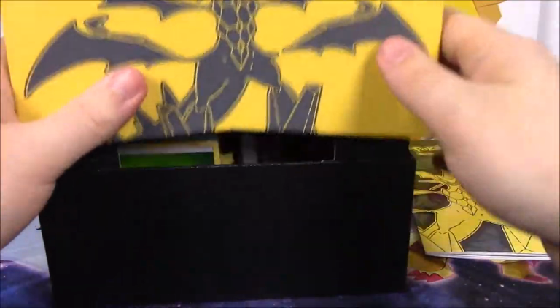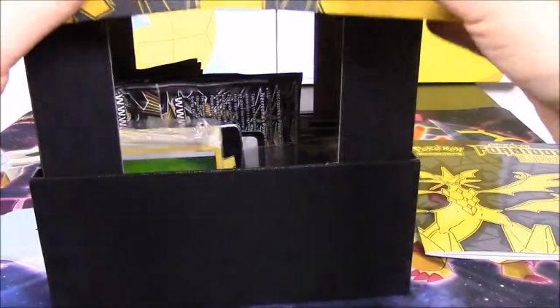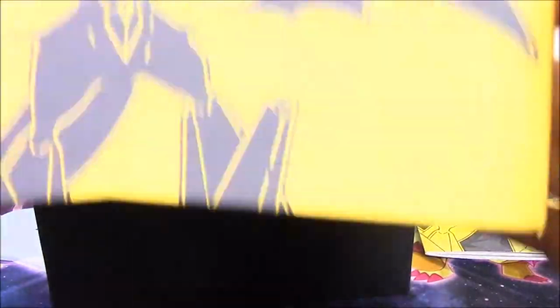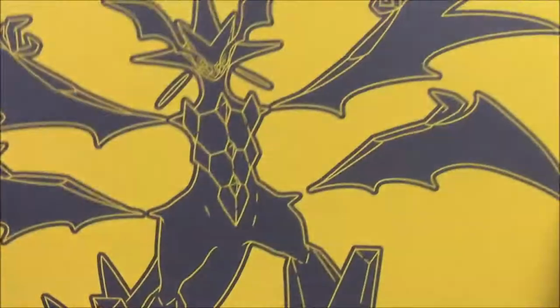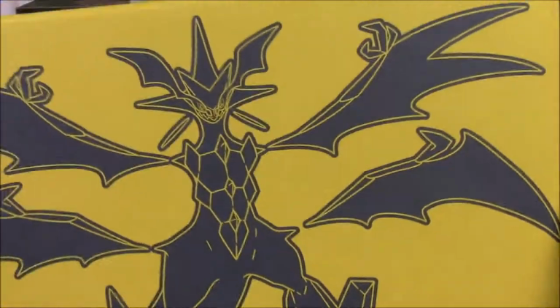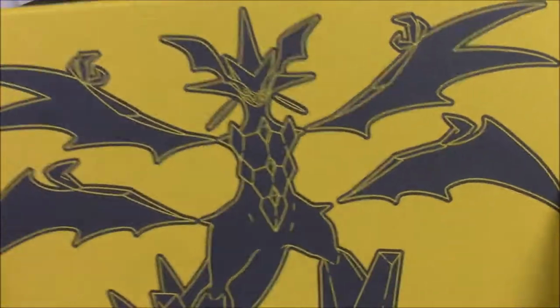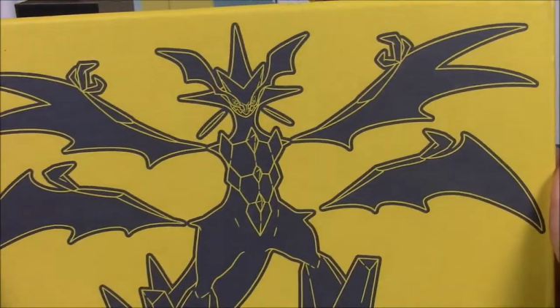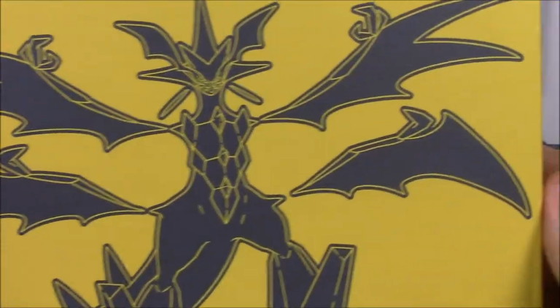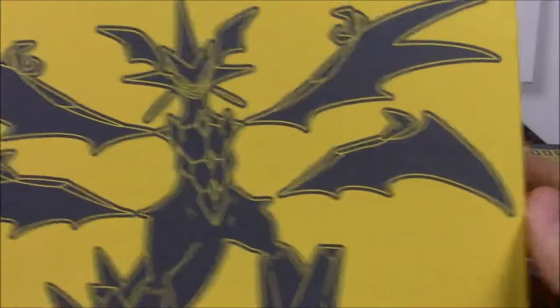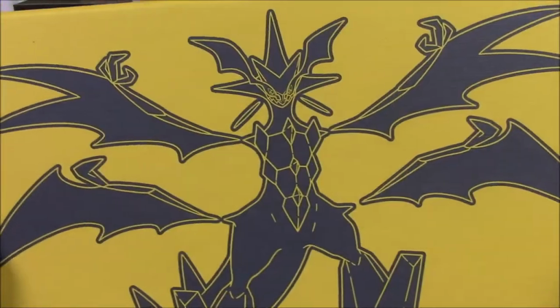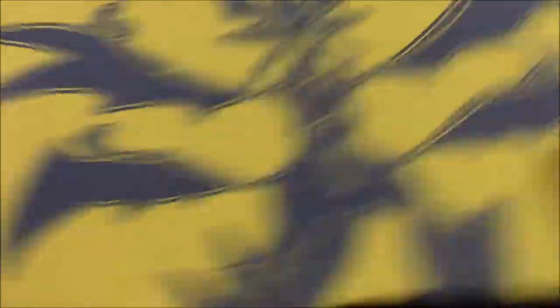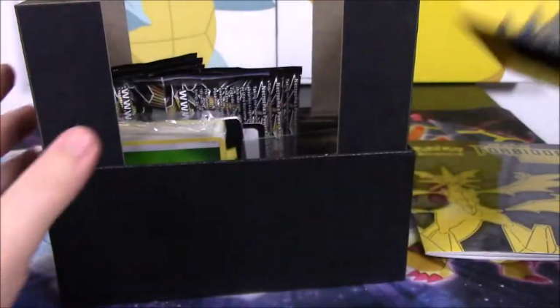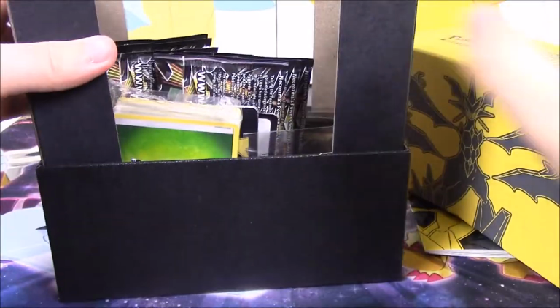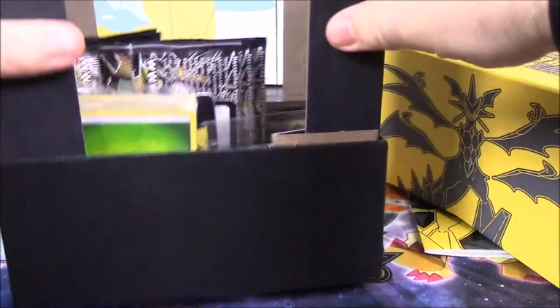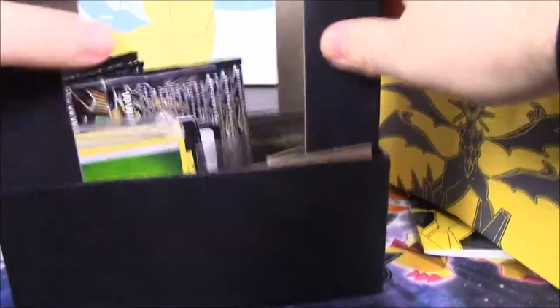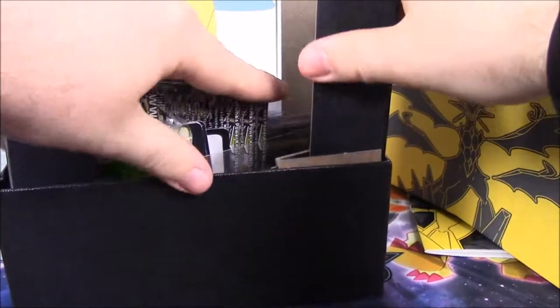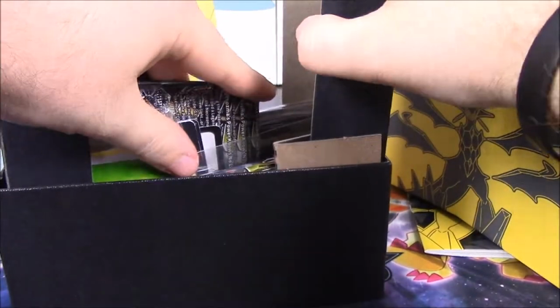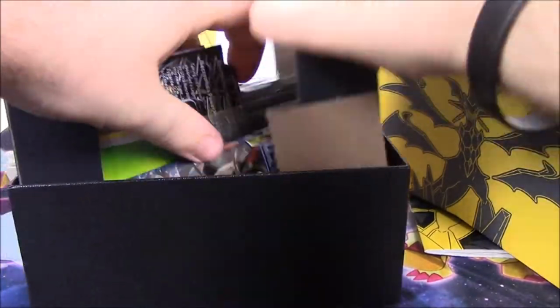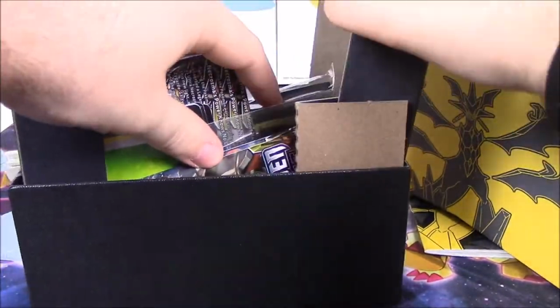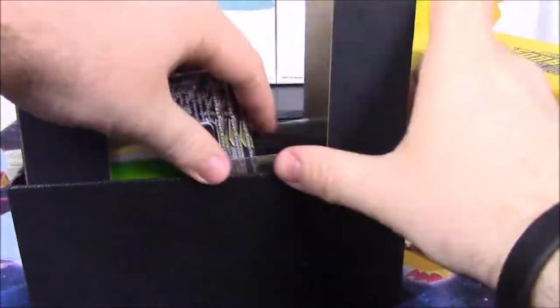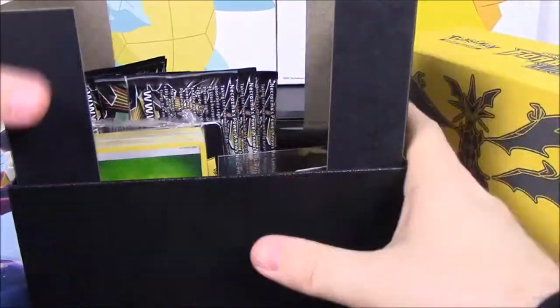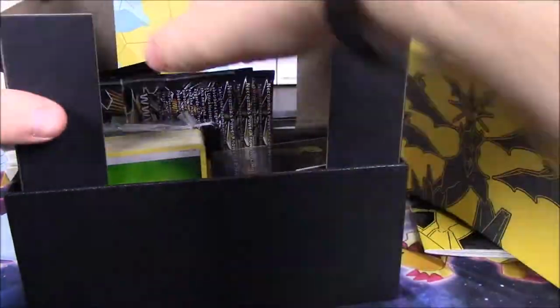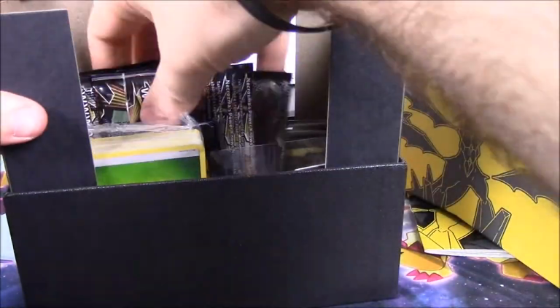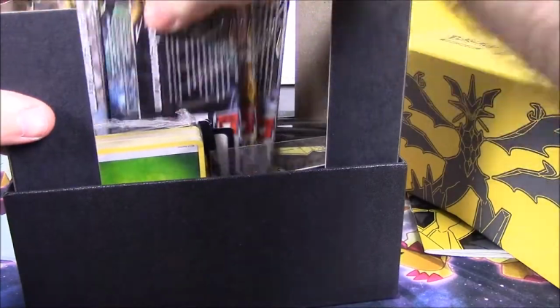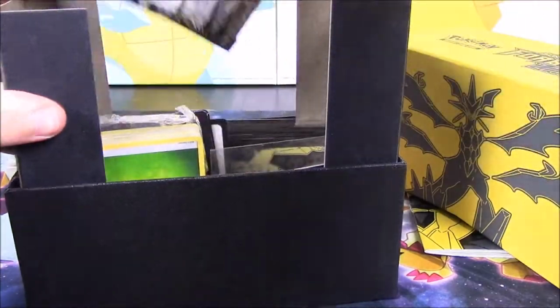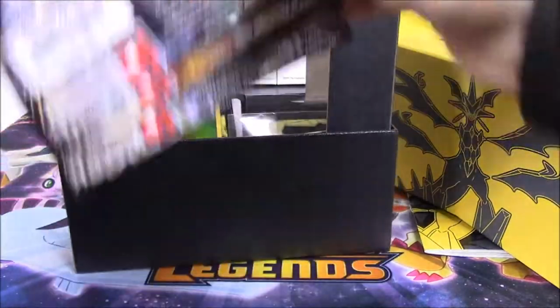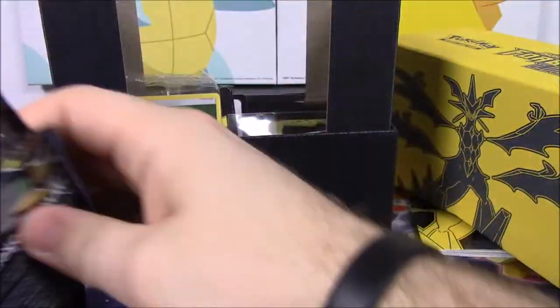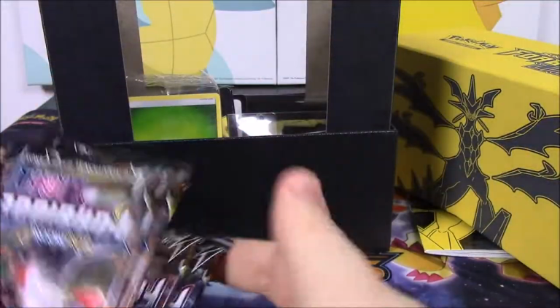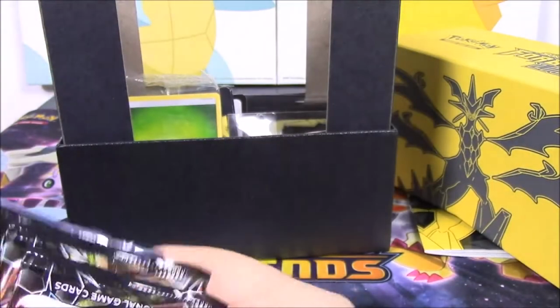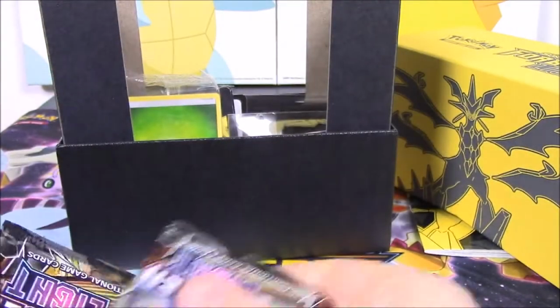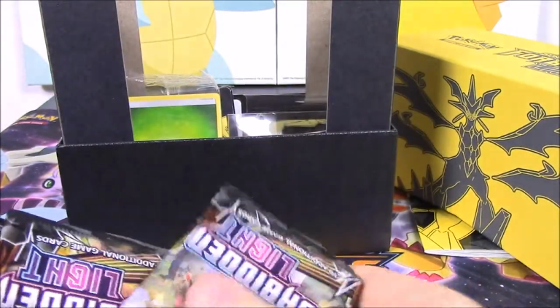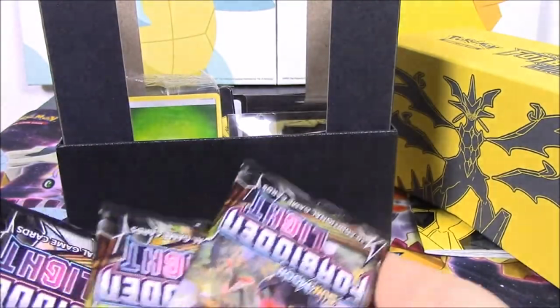Let's look in the box now. There's Ultra Necrozma on the cover. We've got all our booster packs here — we should have 8 booster packs.